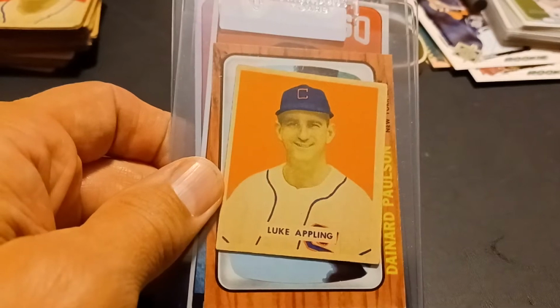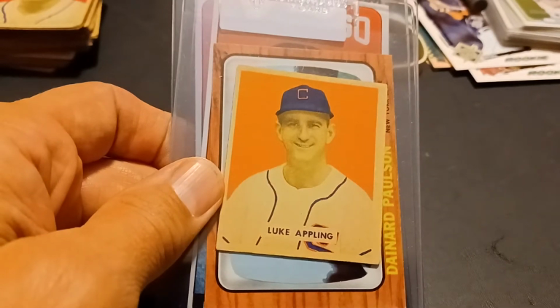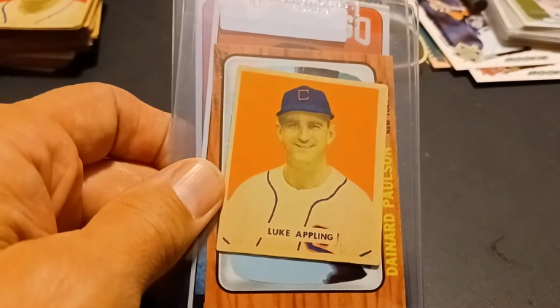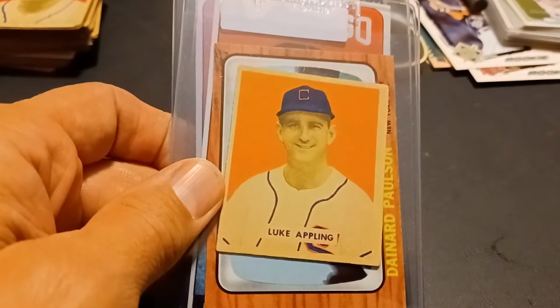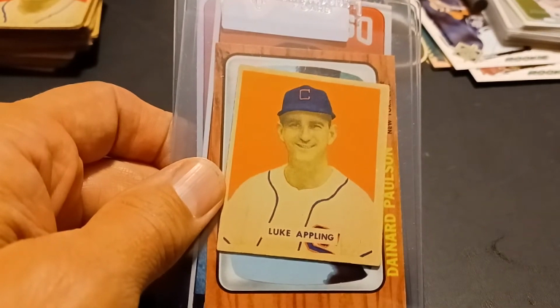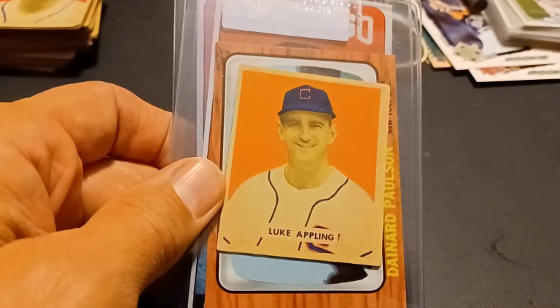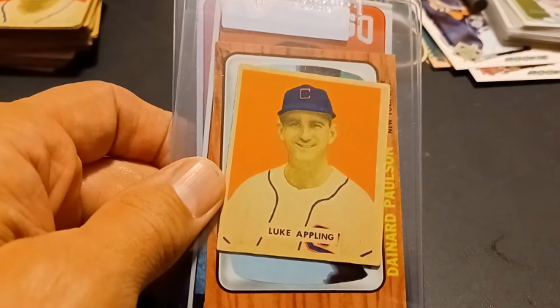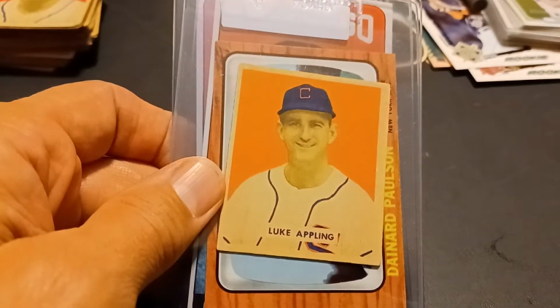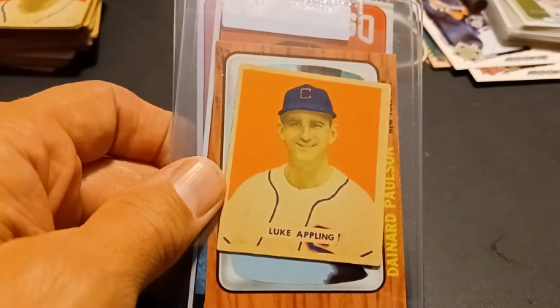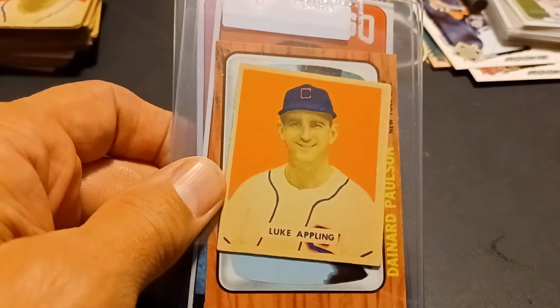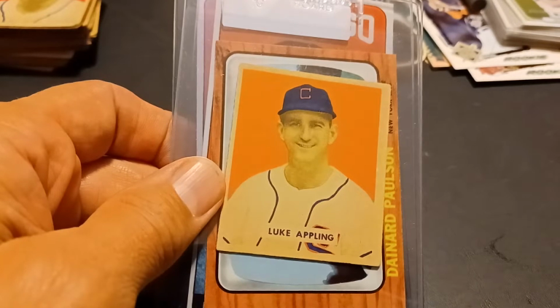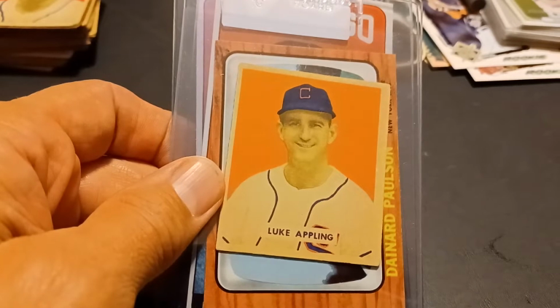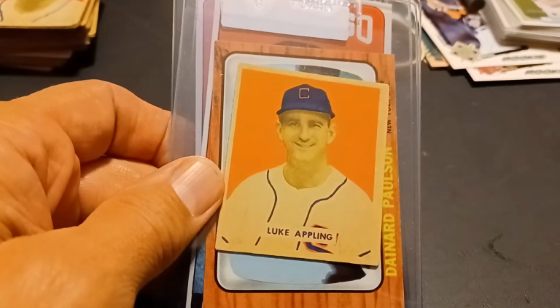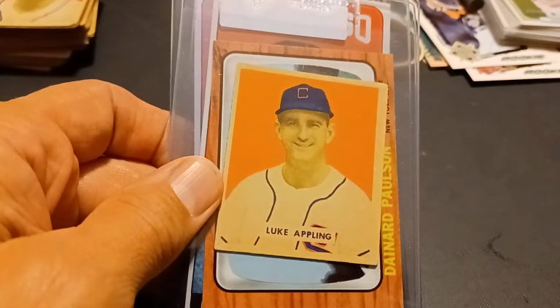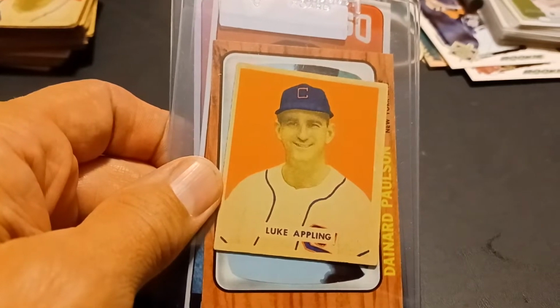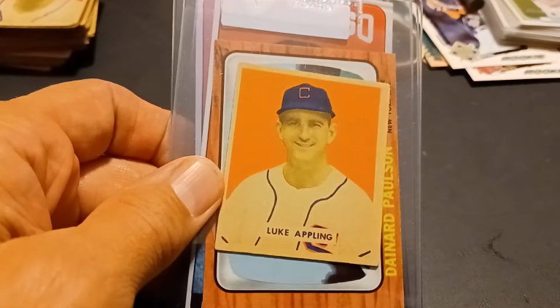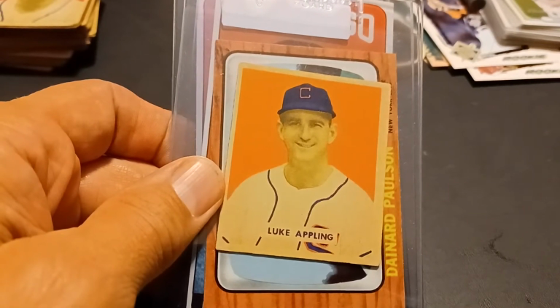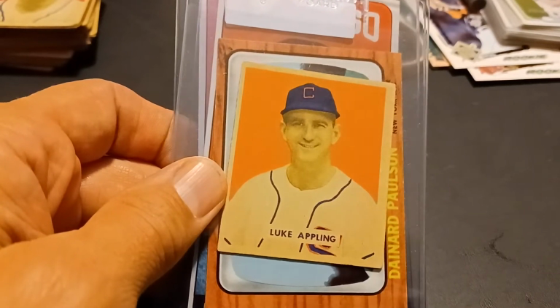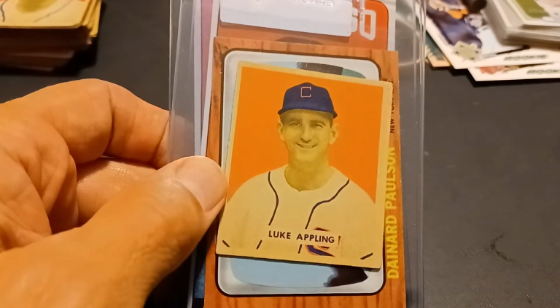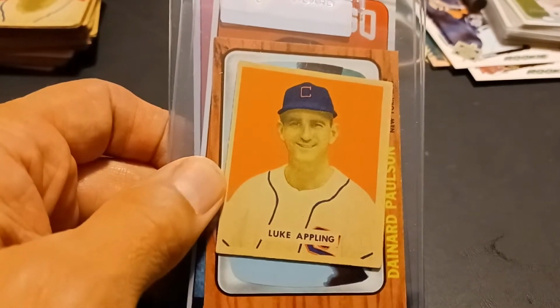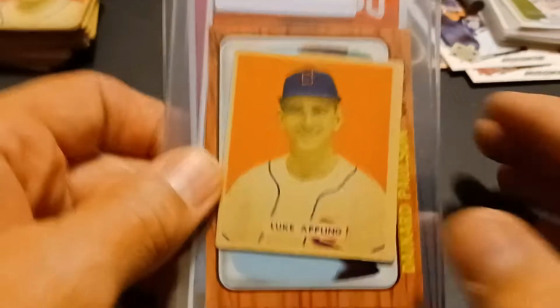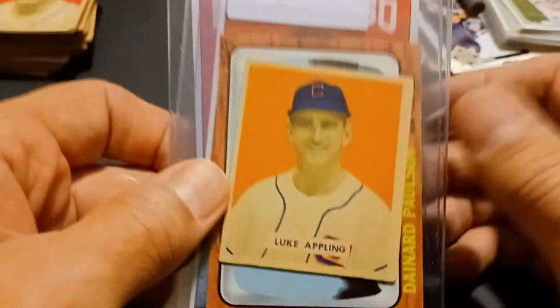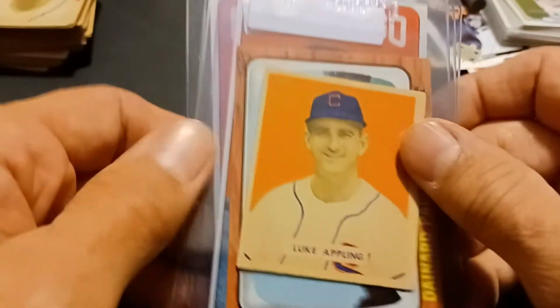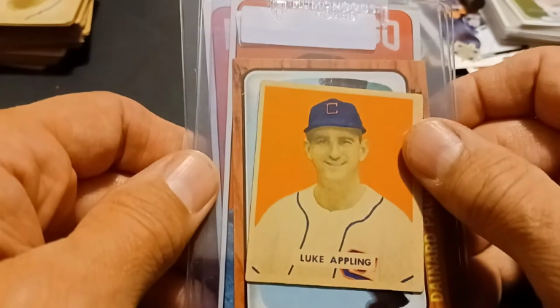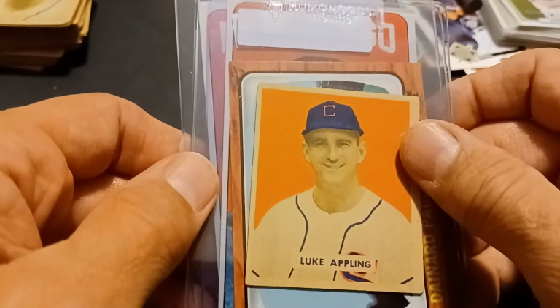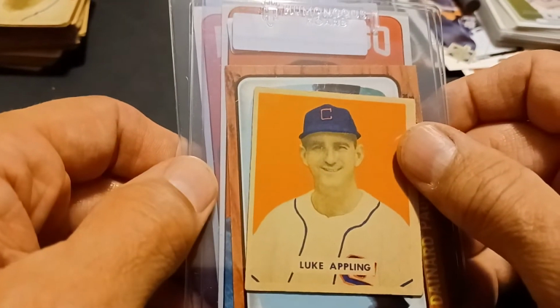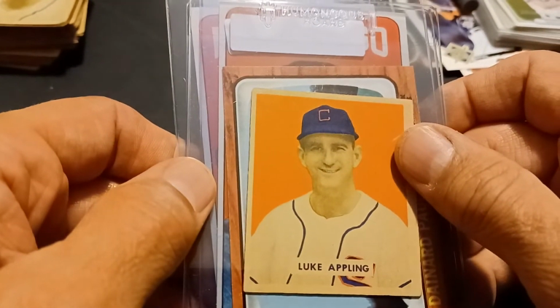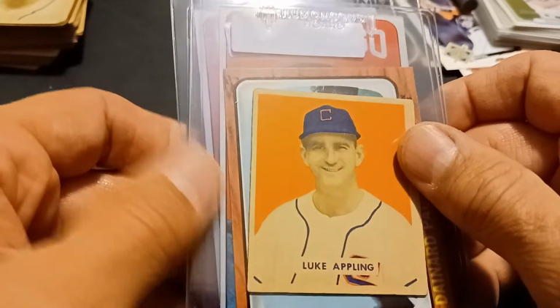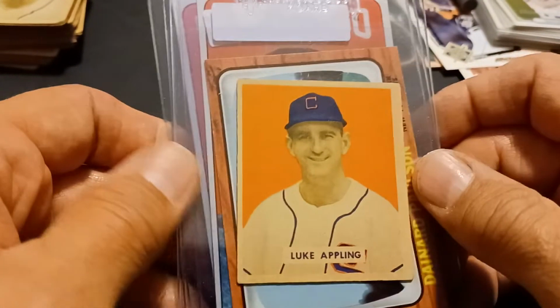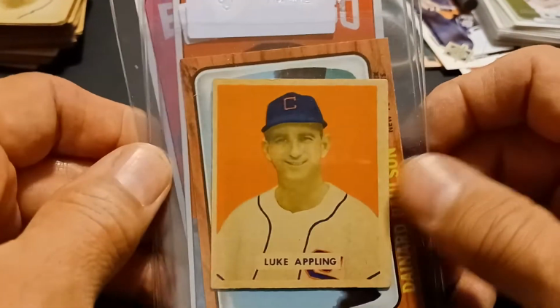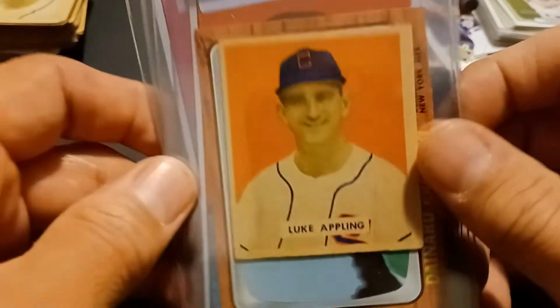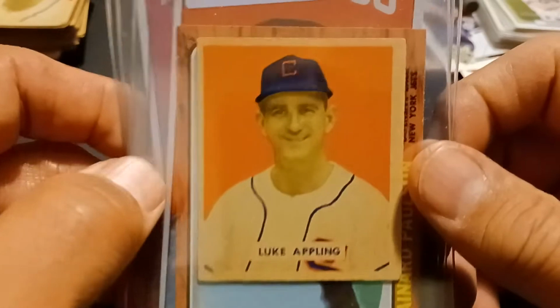Hey guys, Dean Gearhart here coming at you with a mail day video and a couple pickups at a local card shop and some cards from a mall show too. Starting off...